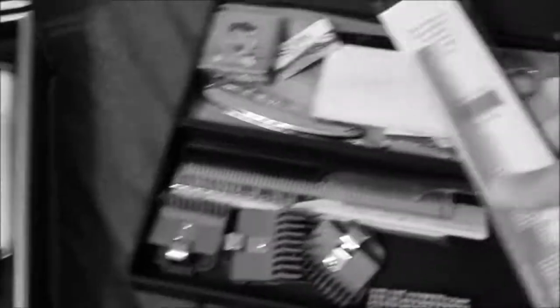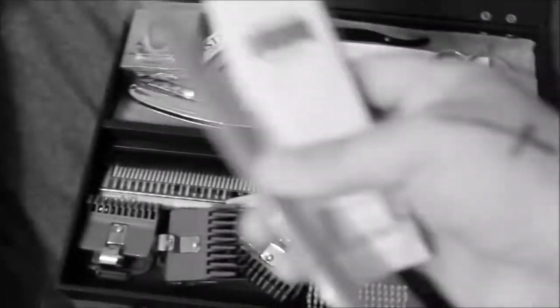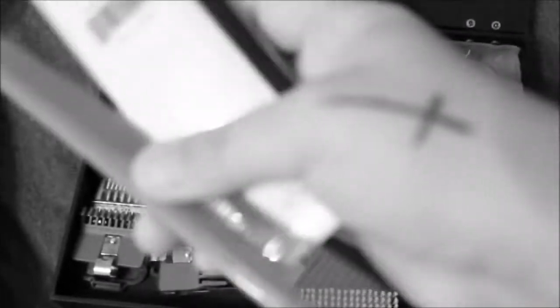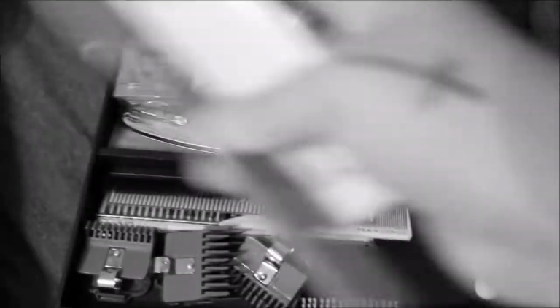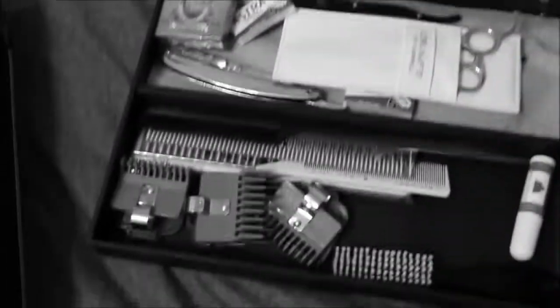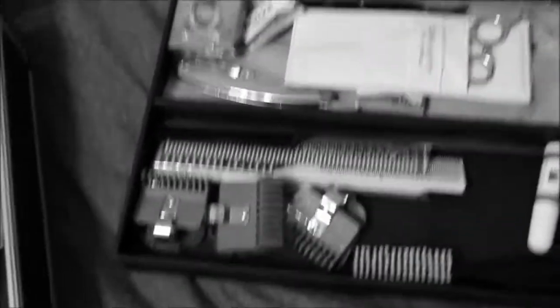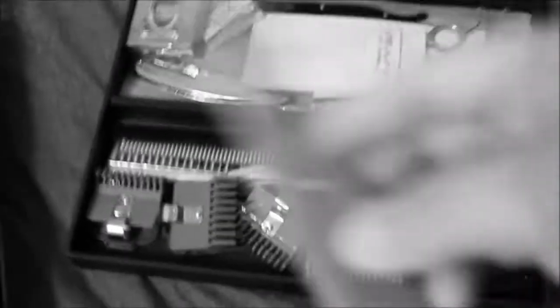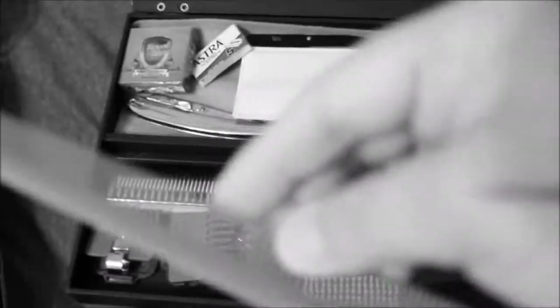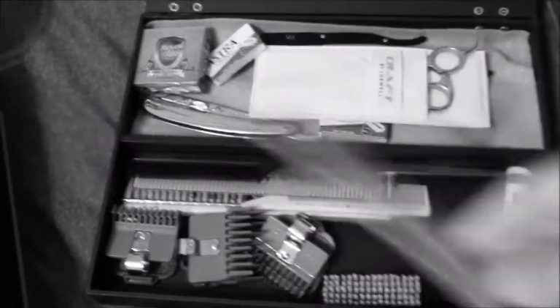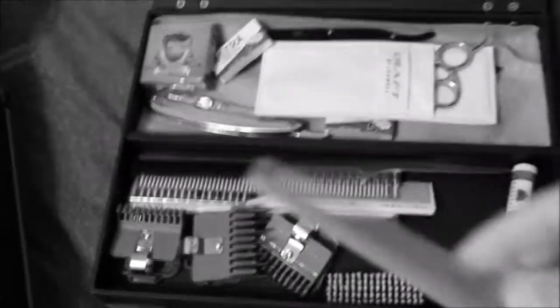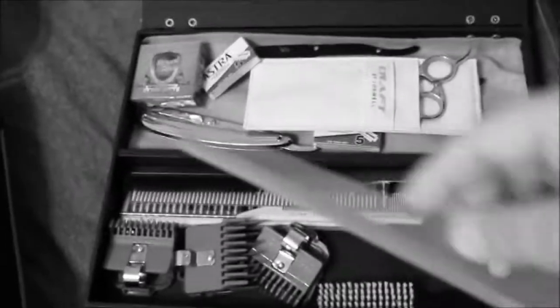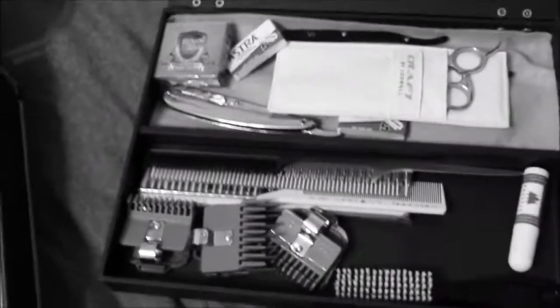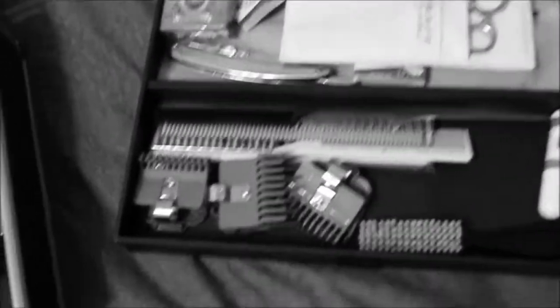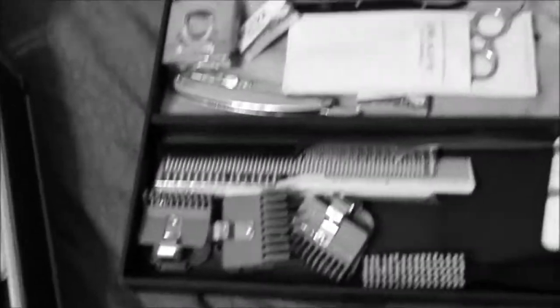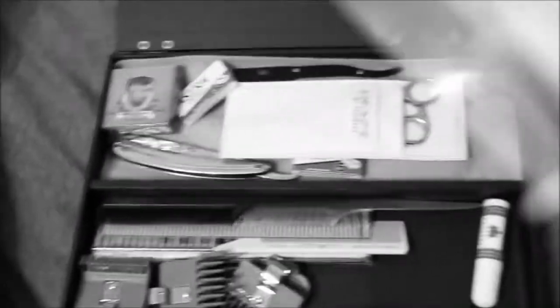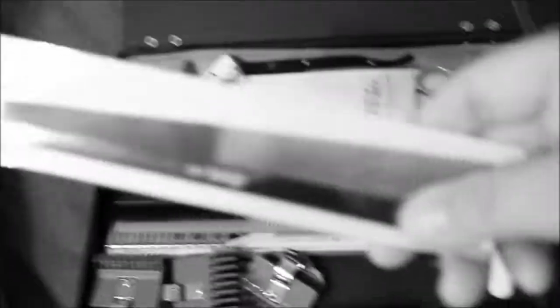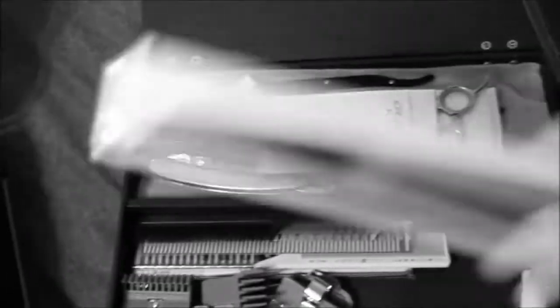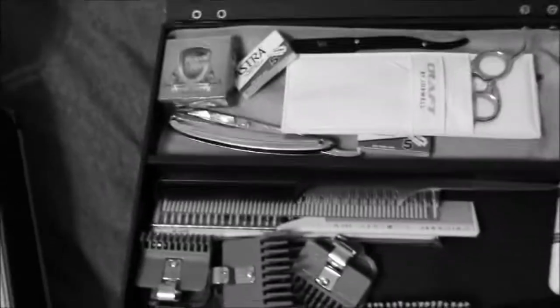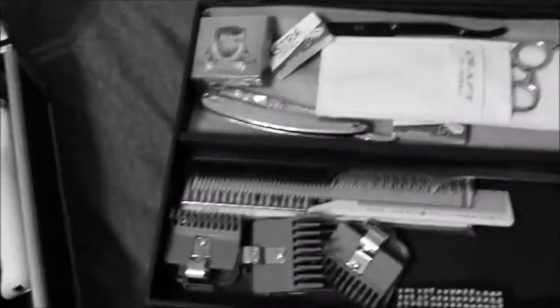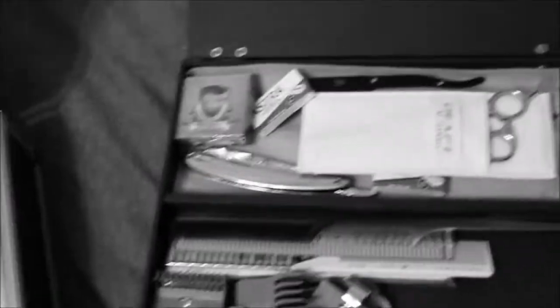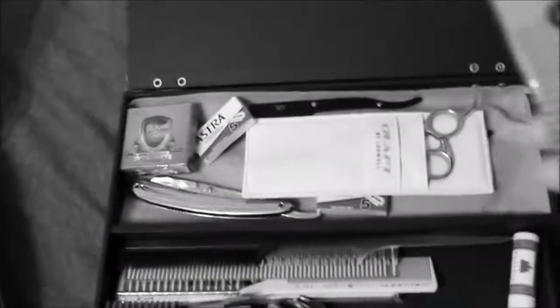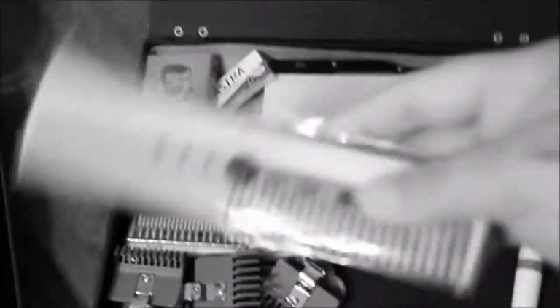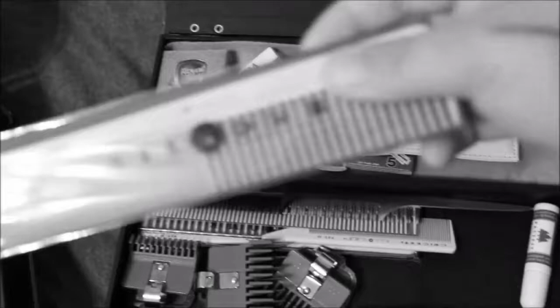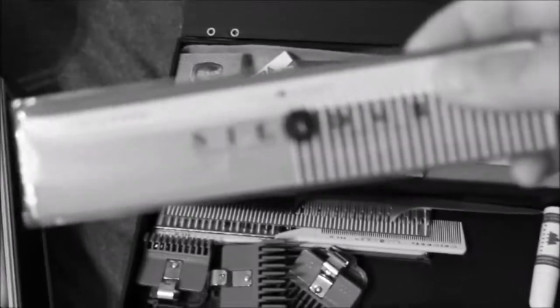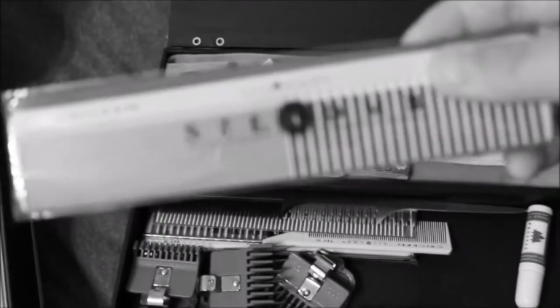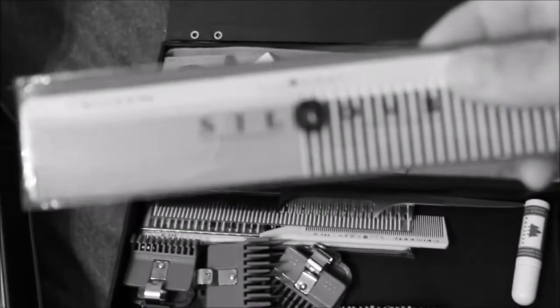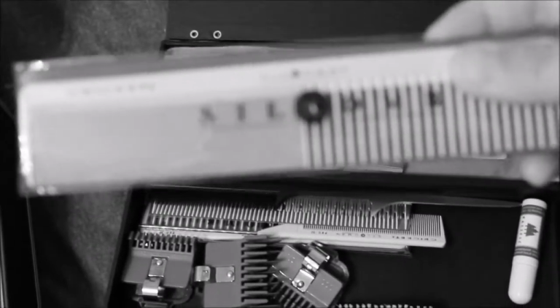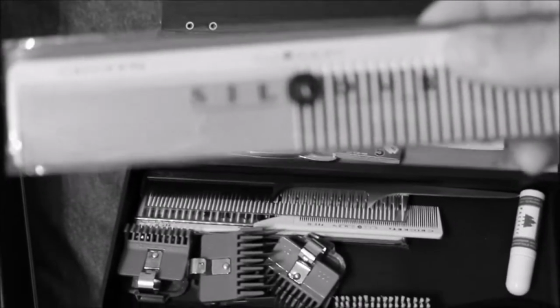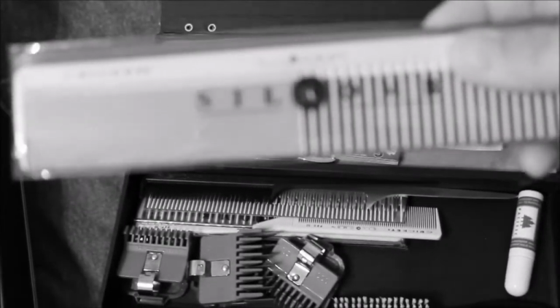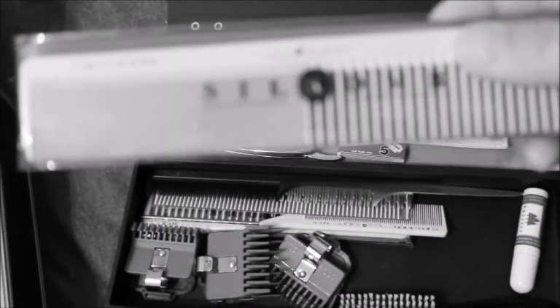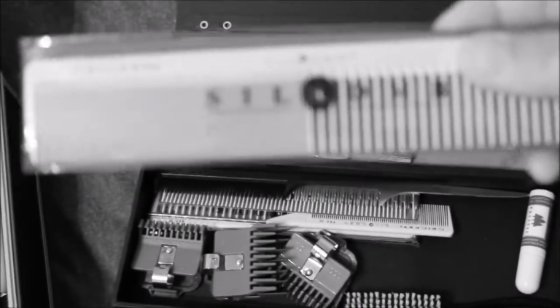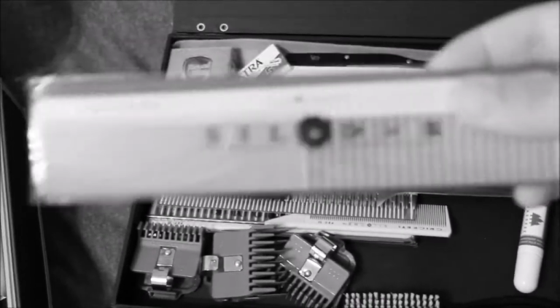I have some Salon Care Black gloves, different kinds of combs — barber combs and silk combs. If you haven't used silk combs, you should try them. They're really good.